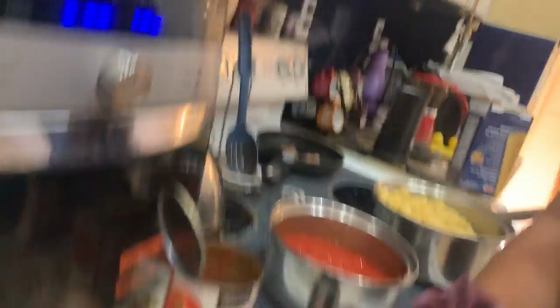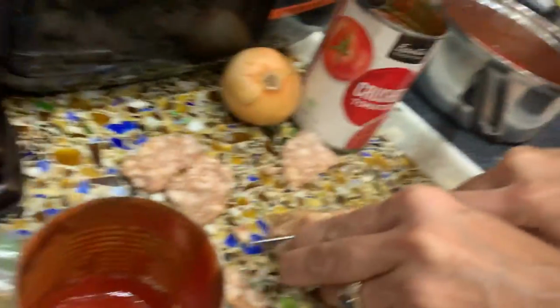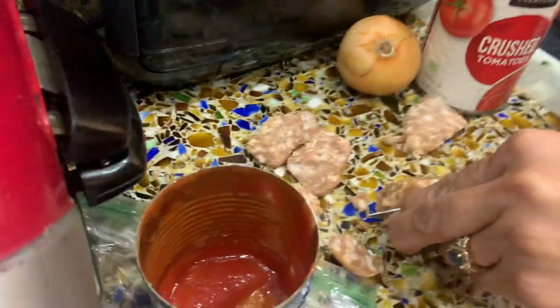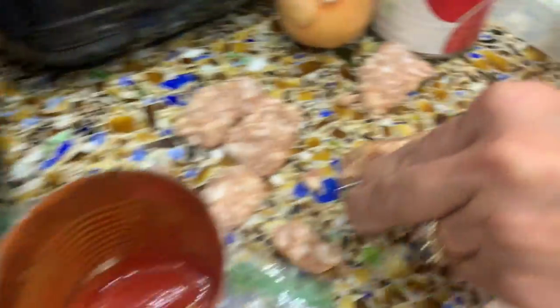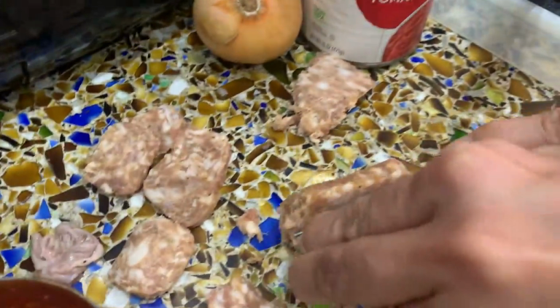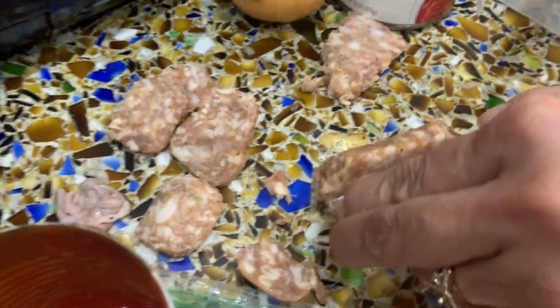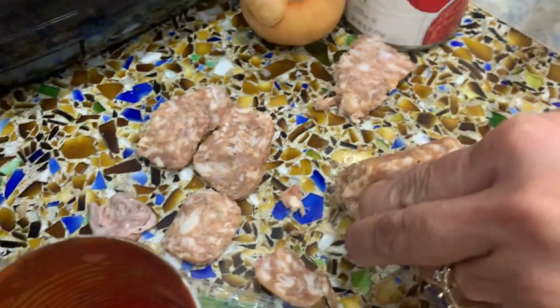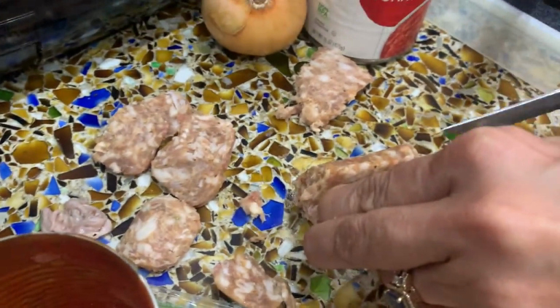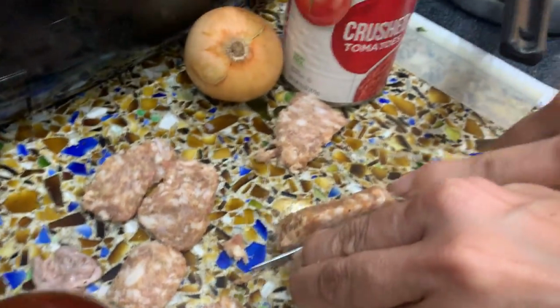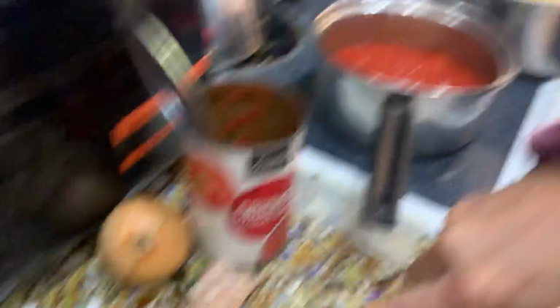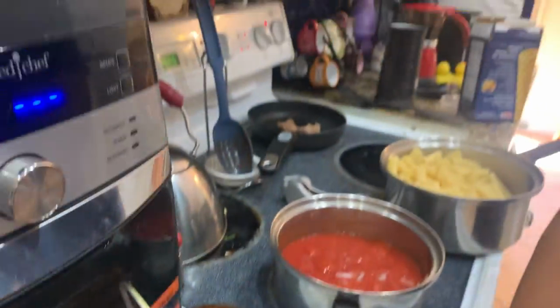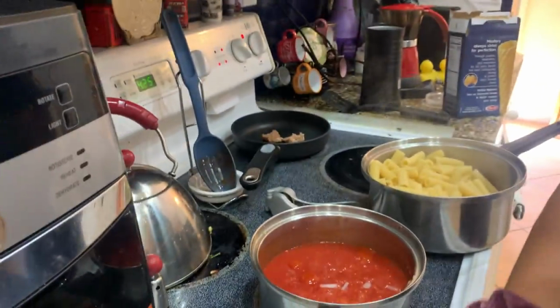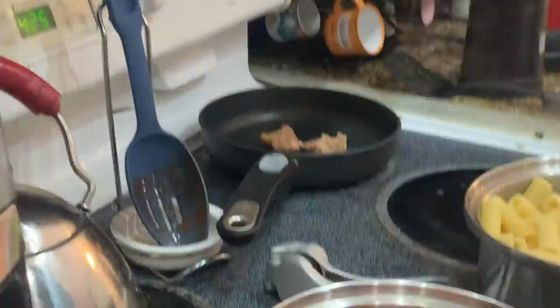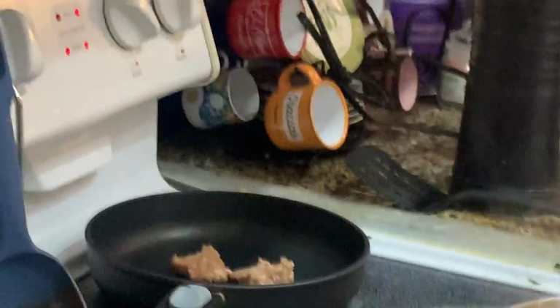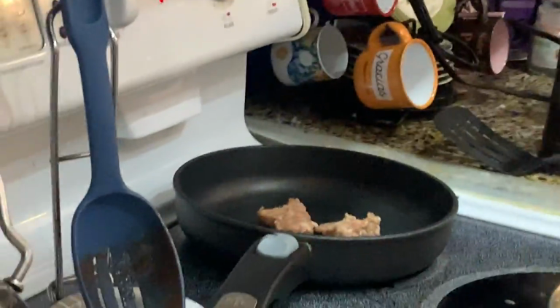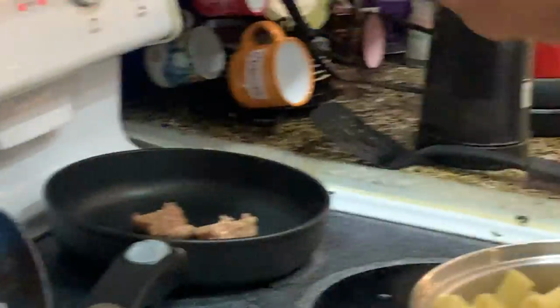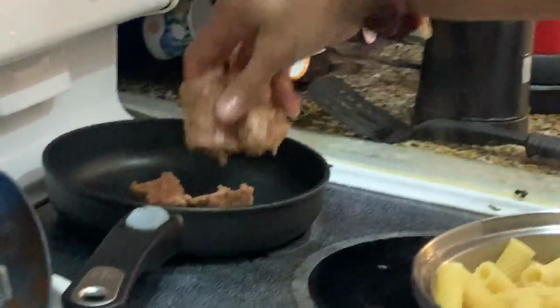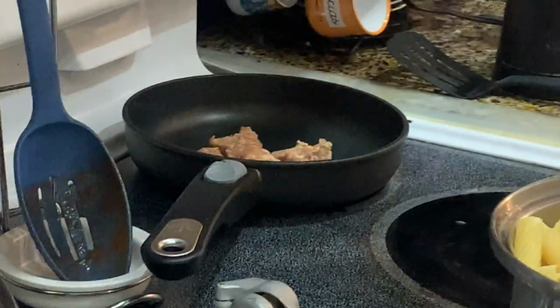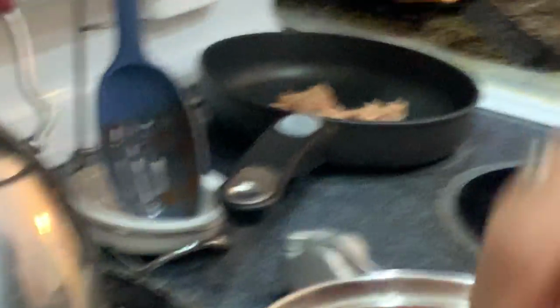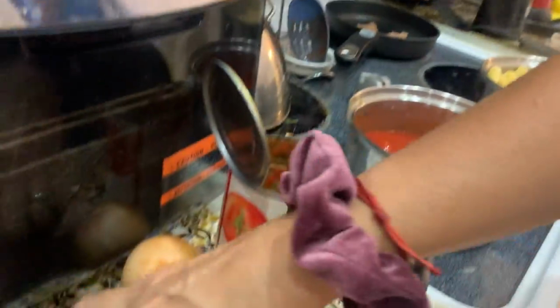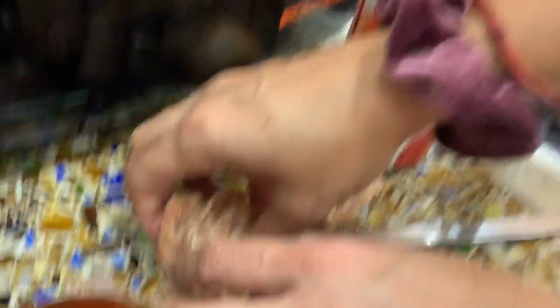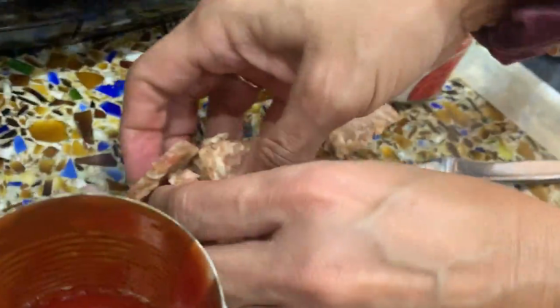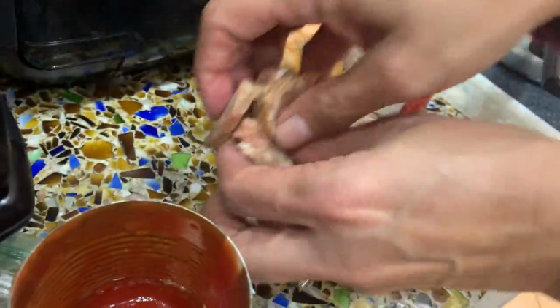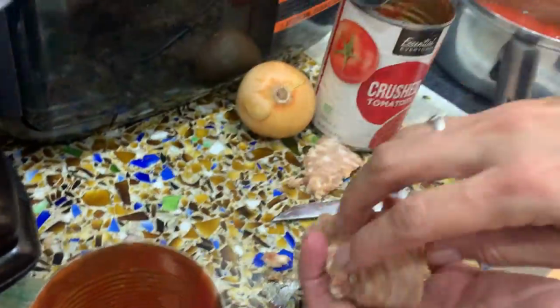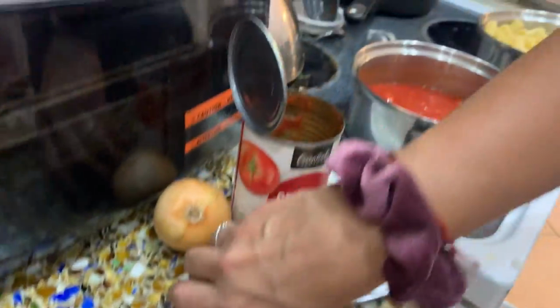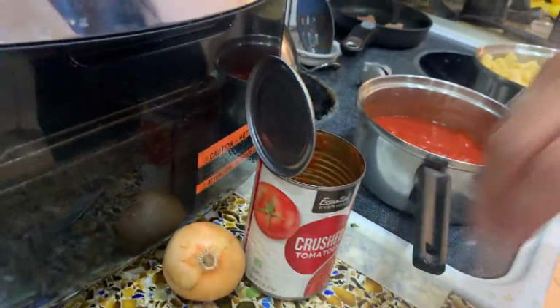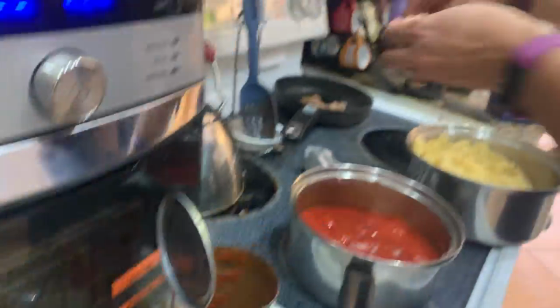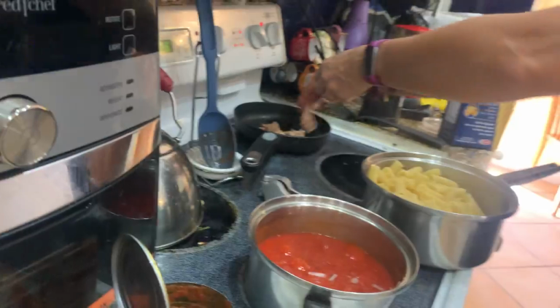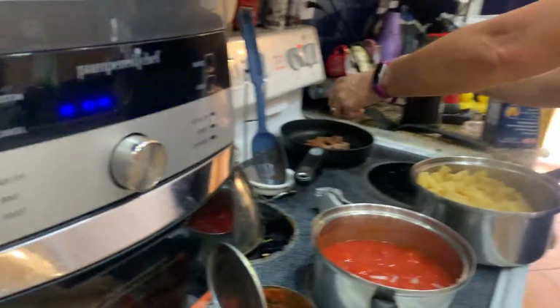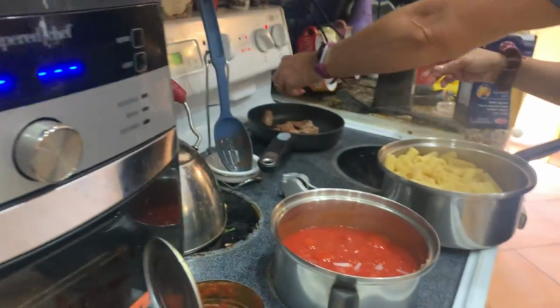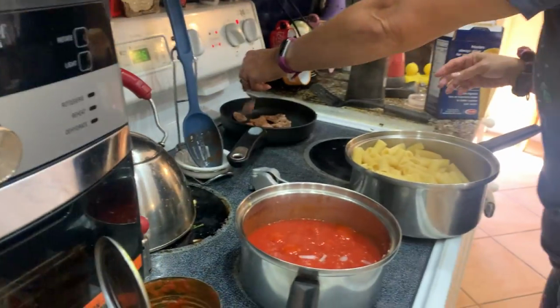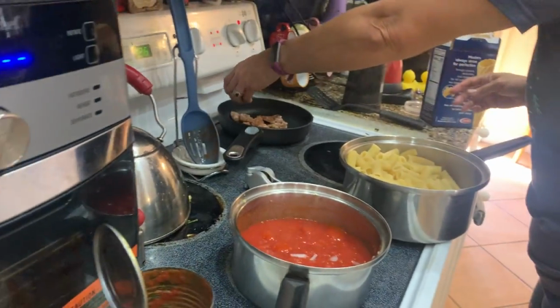She's cutting the Italian sausage and putting it in the pan. We just want to cook it before we add it to our sauce.